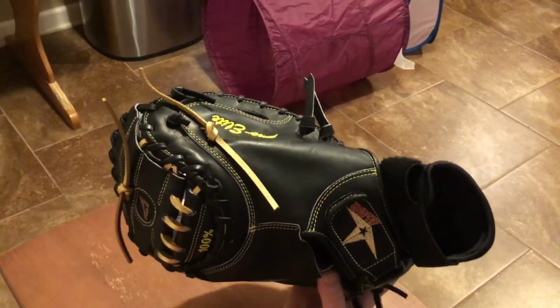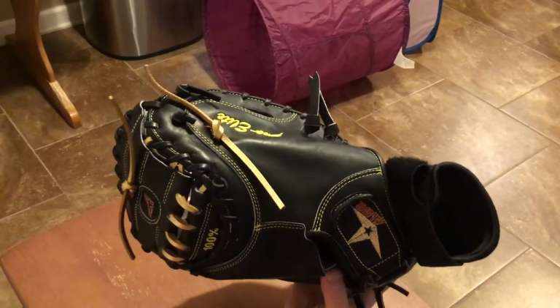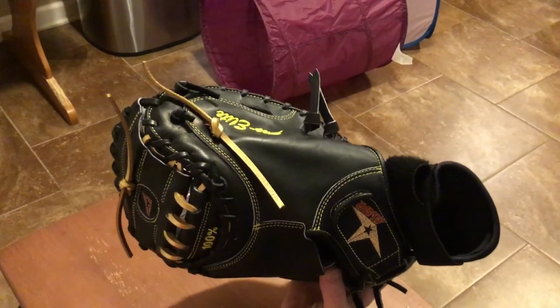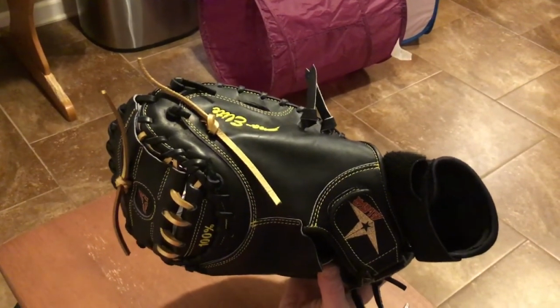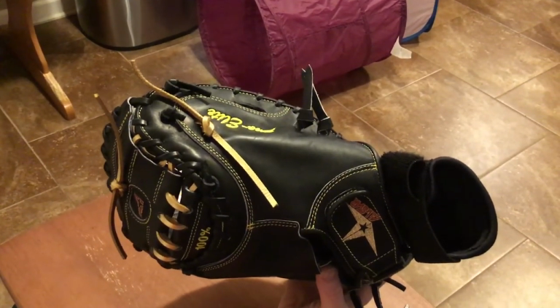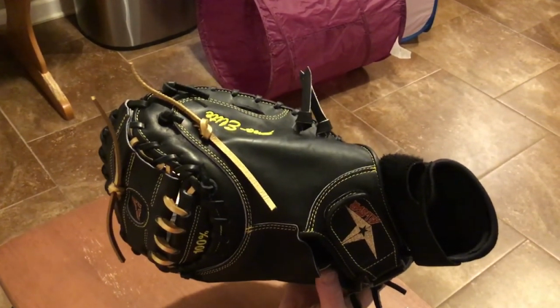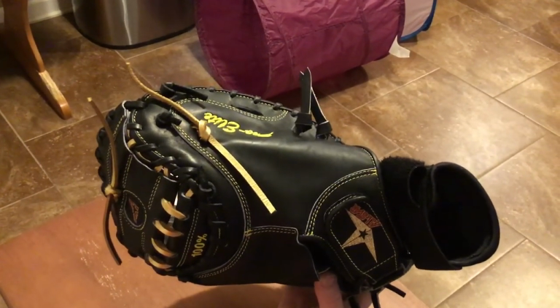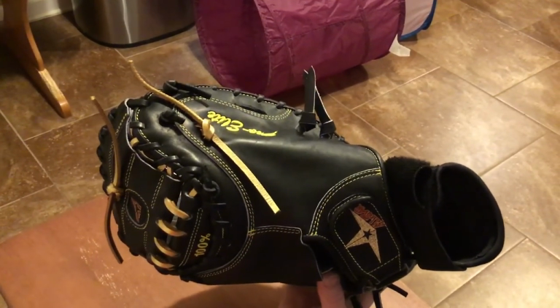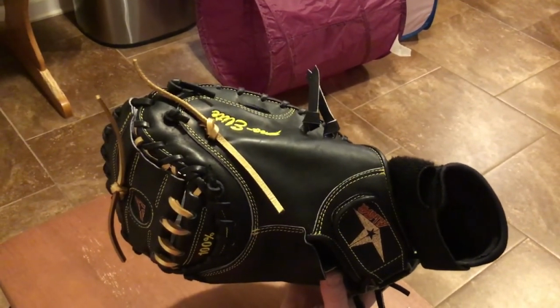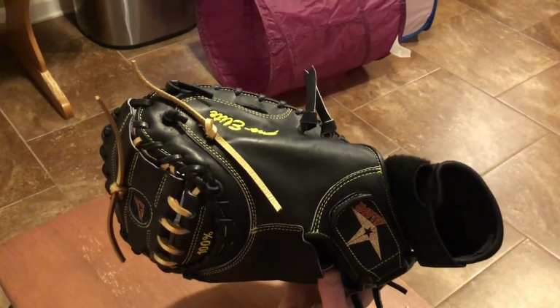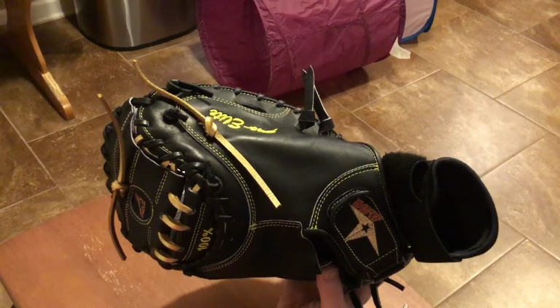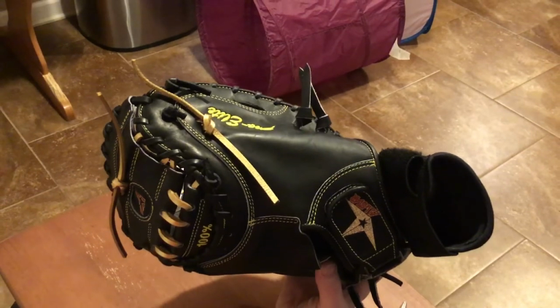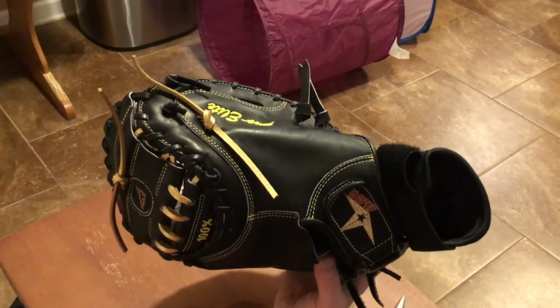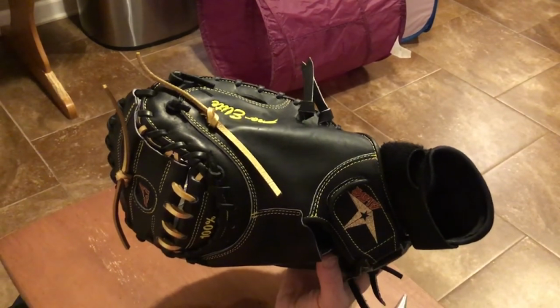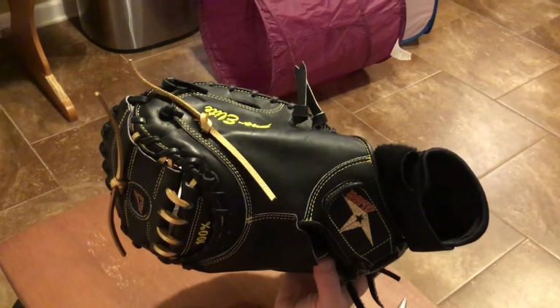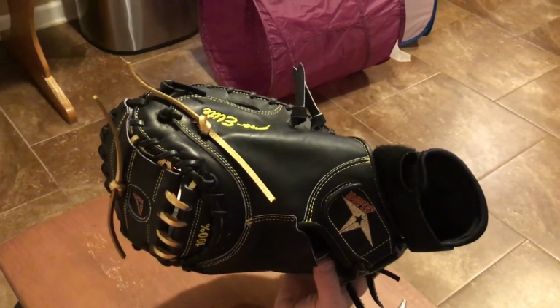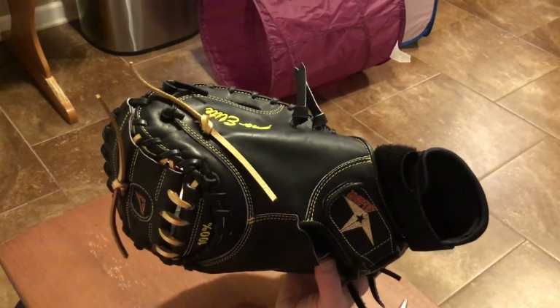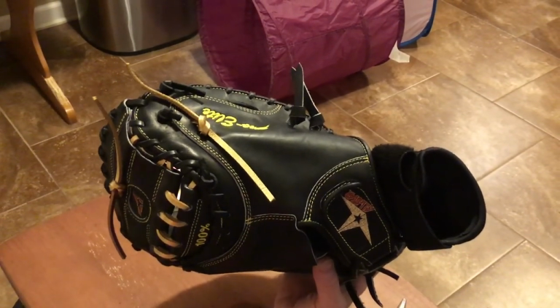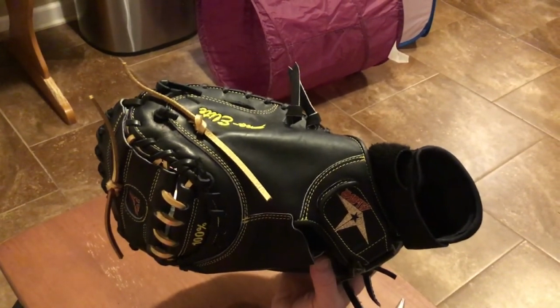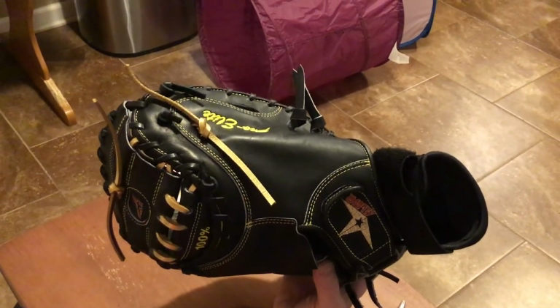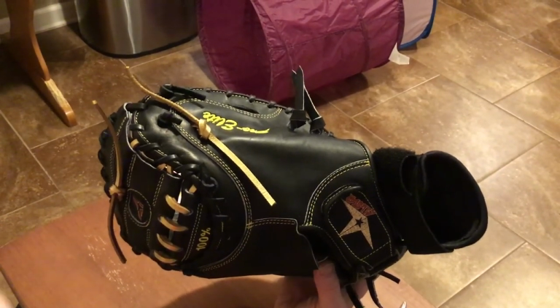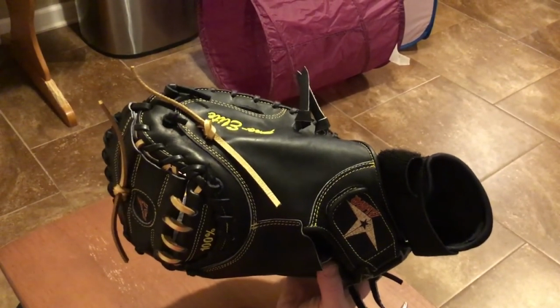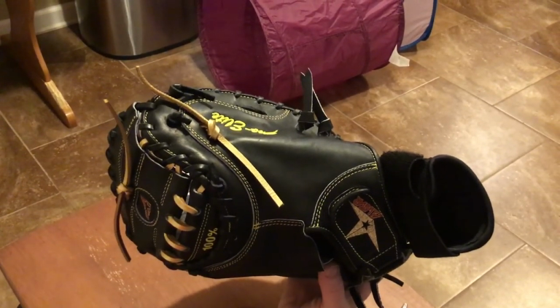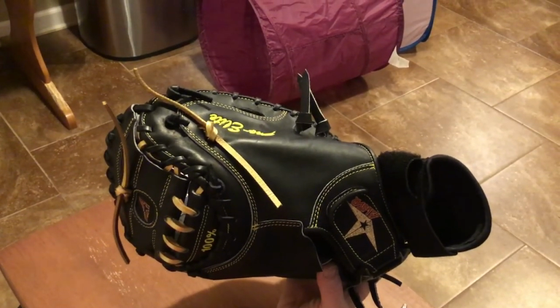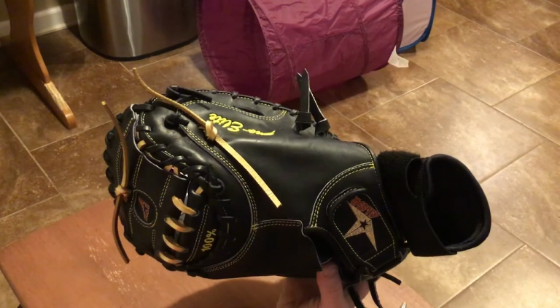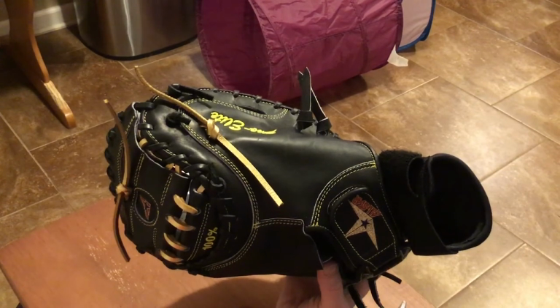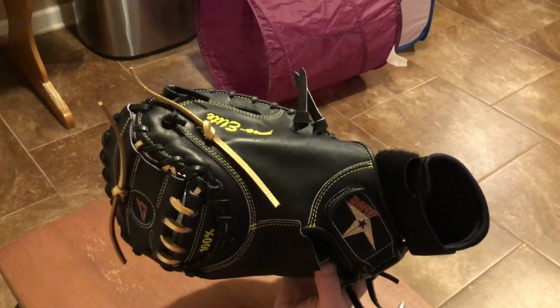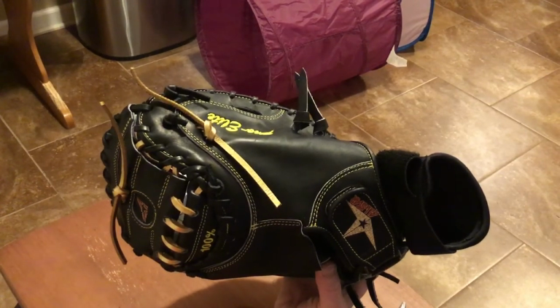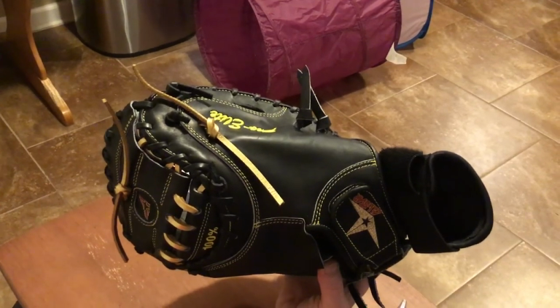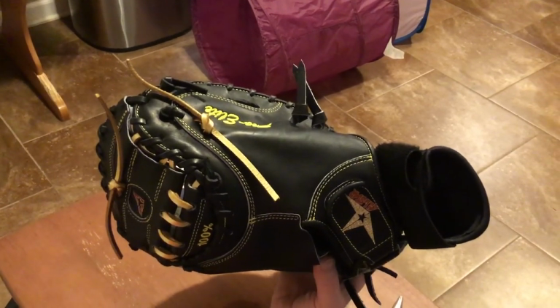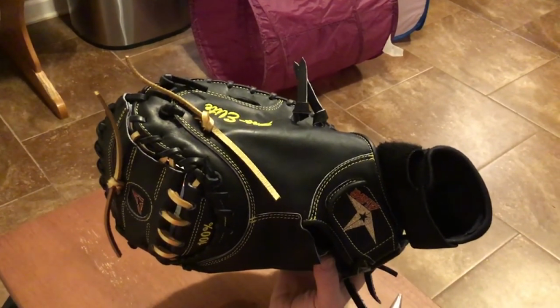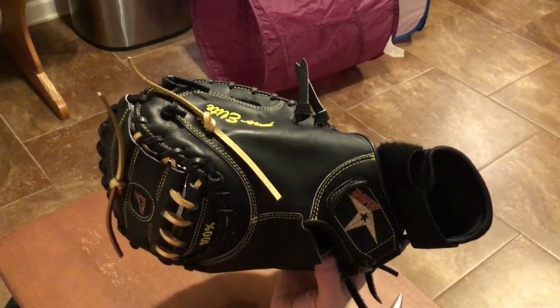I hope this helps and keeps the knots from coming loose. This is Kurt Rice at Kurt Rice Baseball — if you have any comments or questions, leave them down below. Have a blessed day.